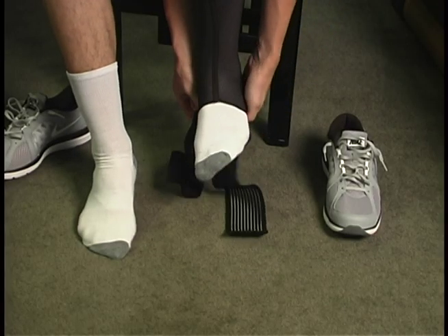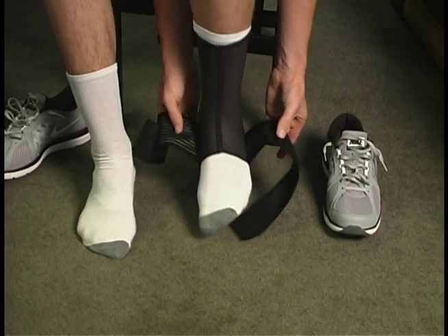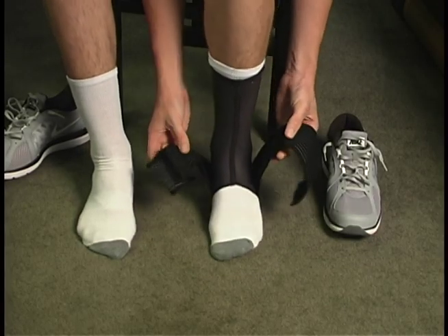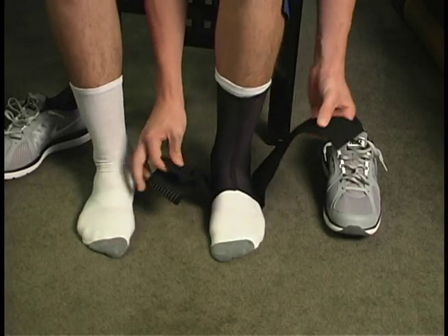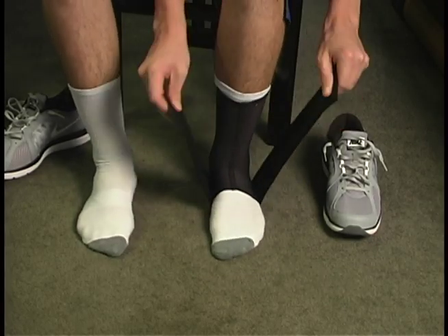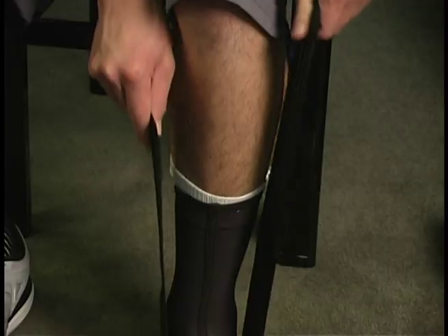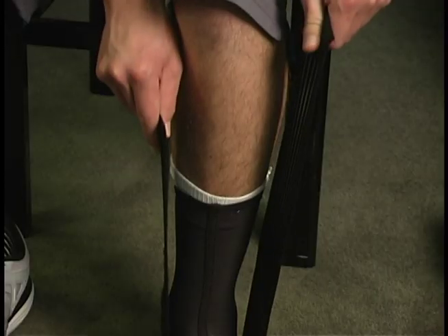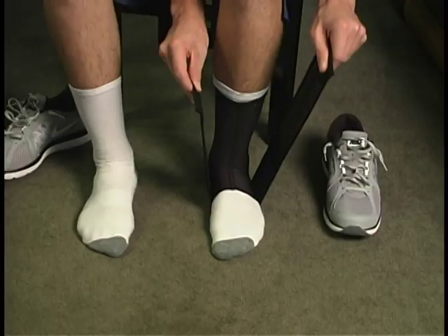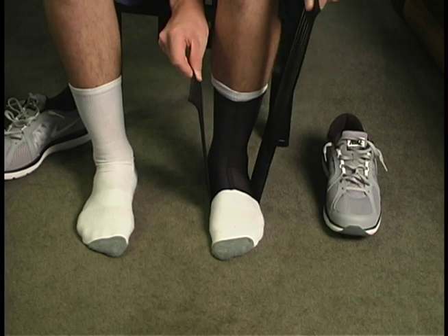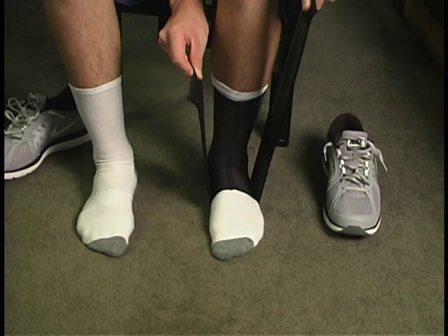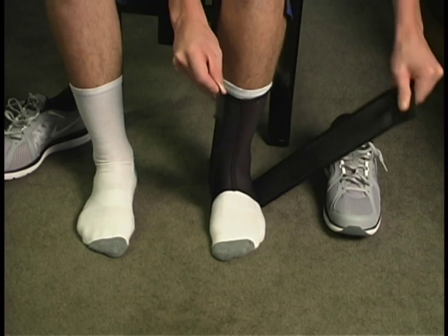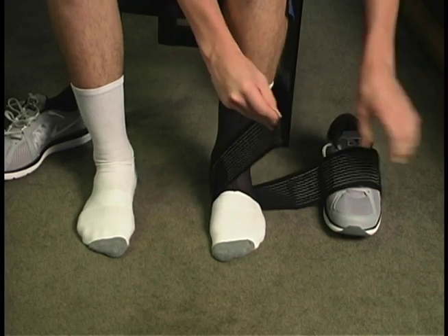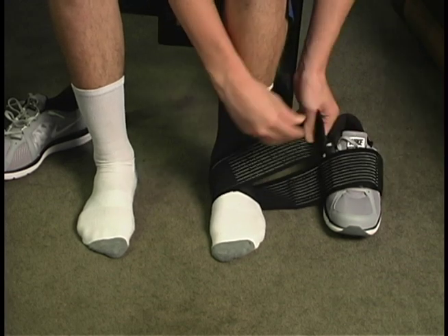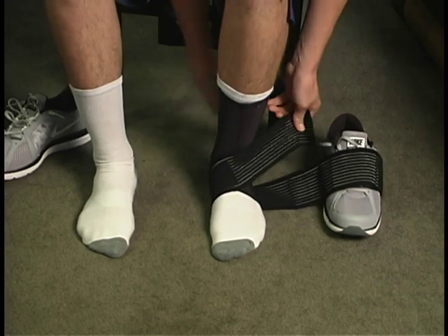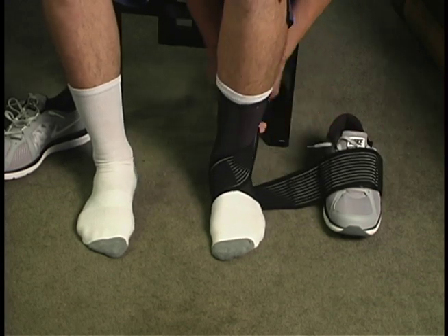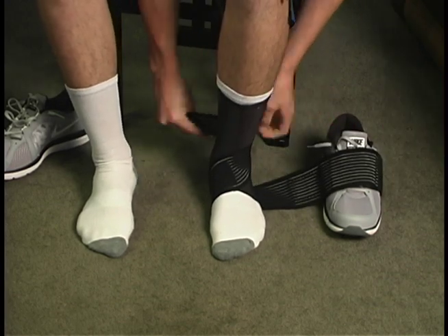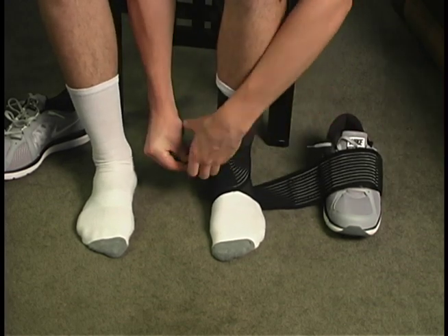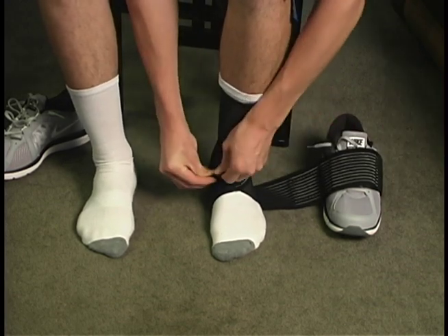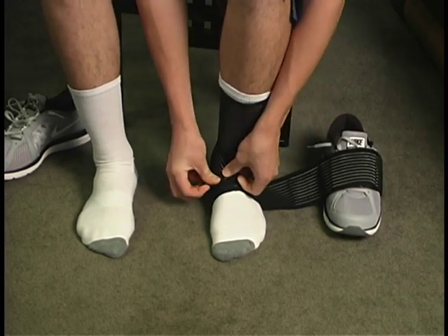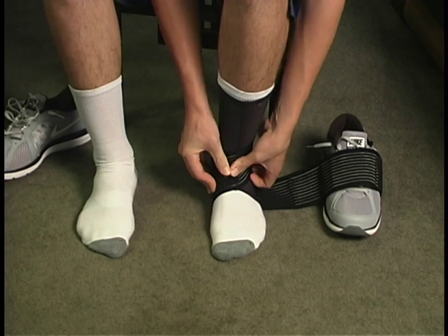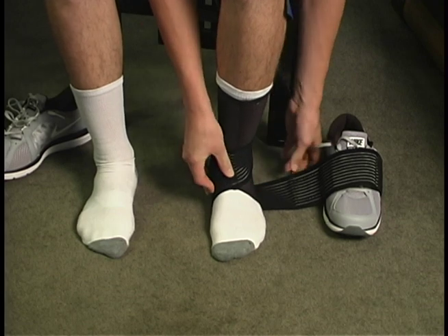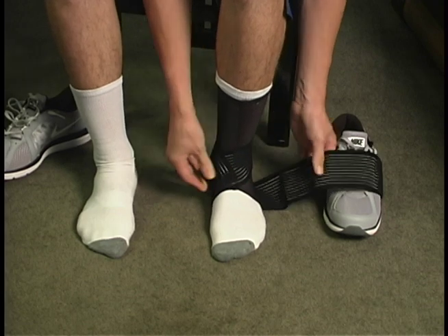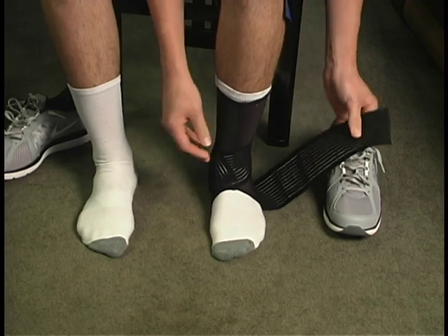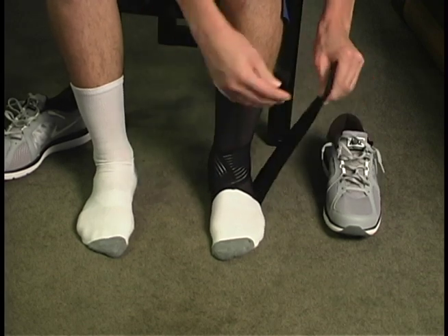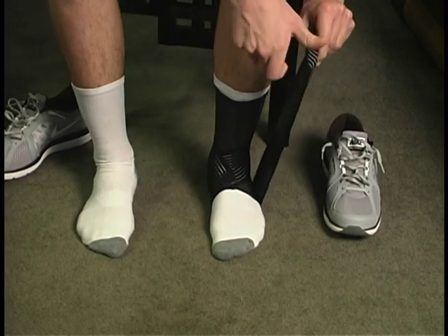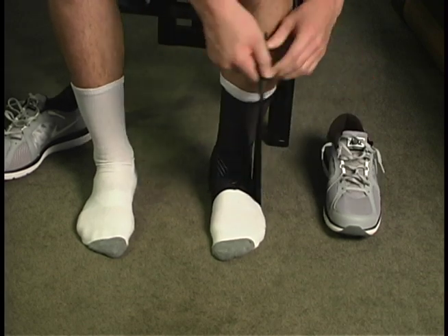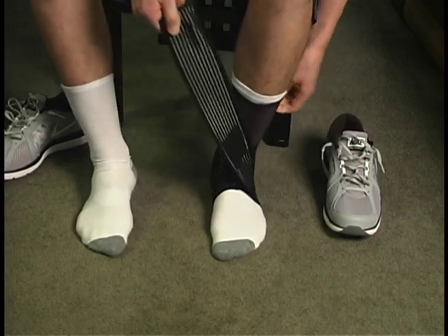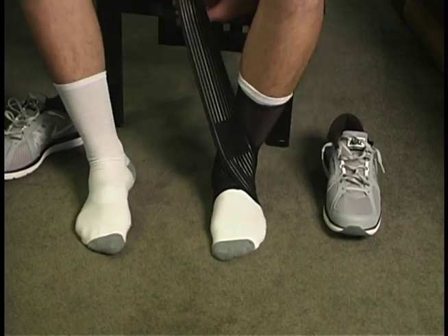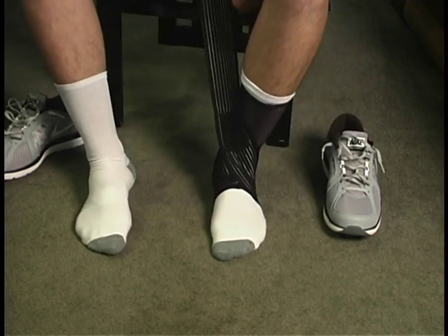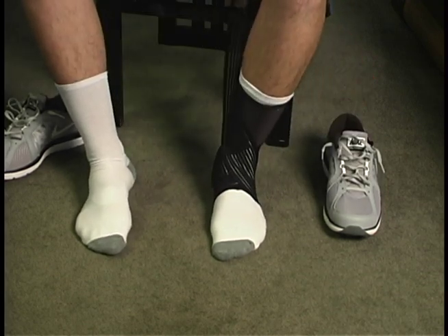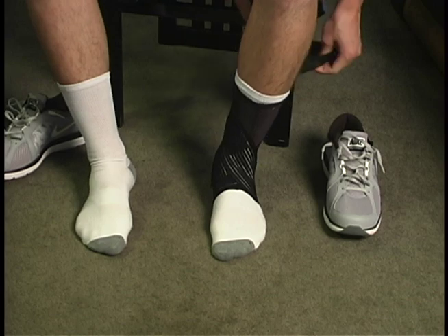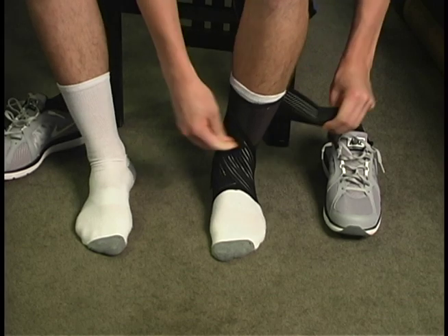Always start with the short strap. Wrap the short strap low around the ankle. Wrap the long strap high around the ankle, overlapping the short strap.